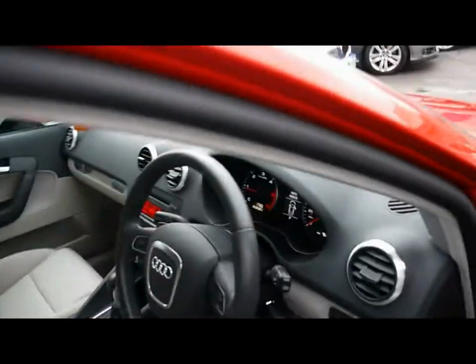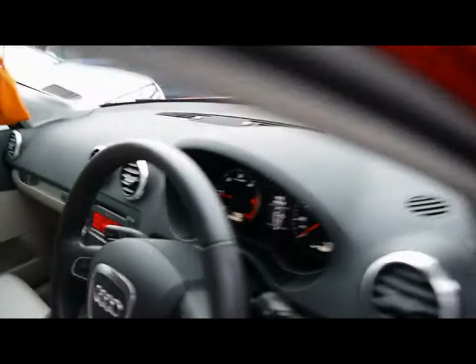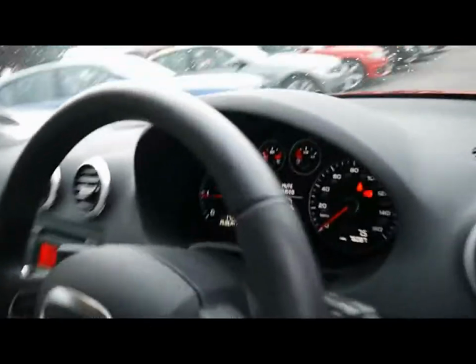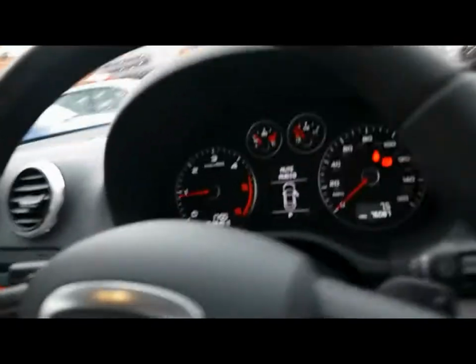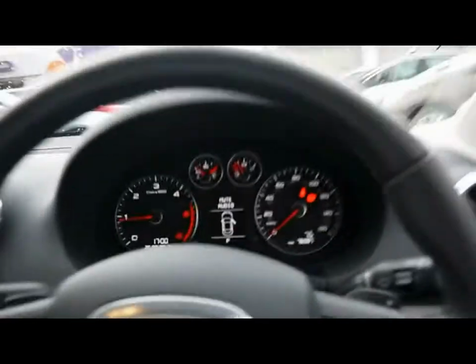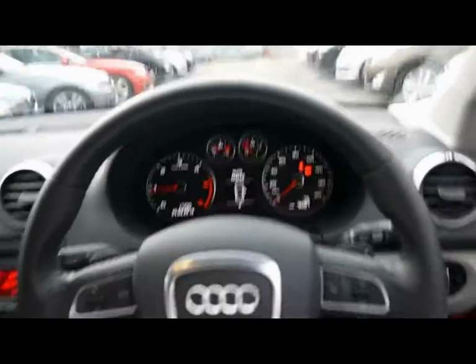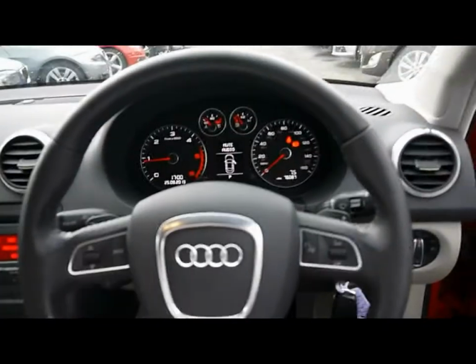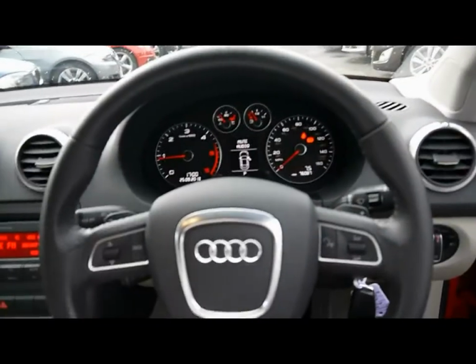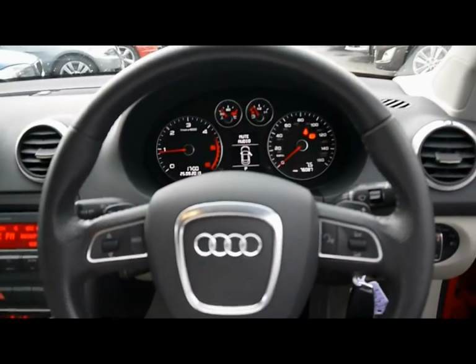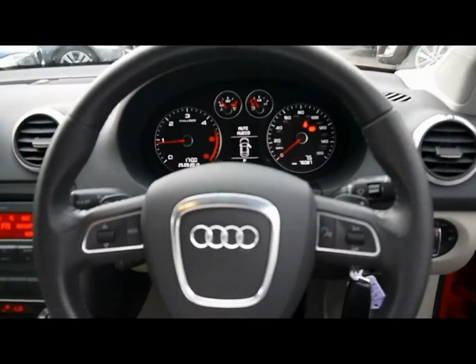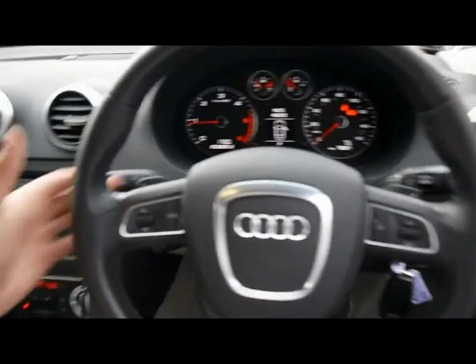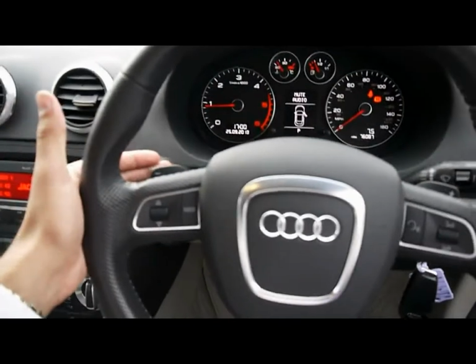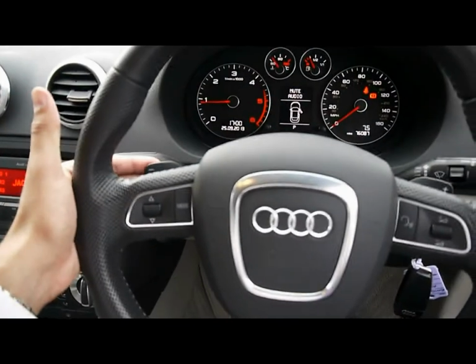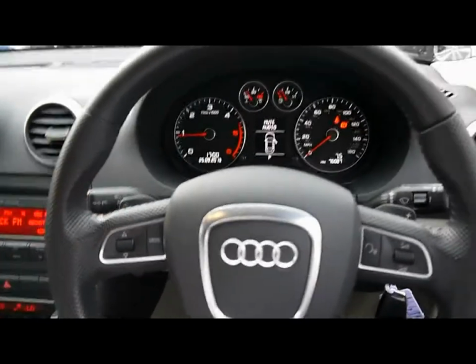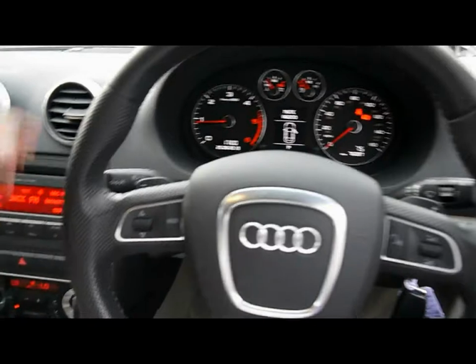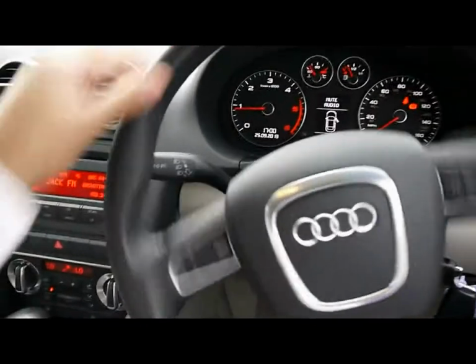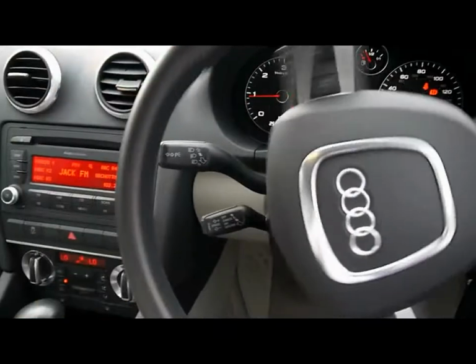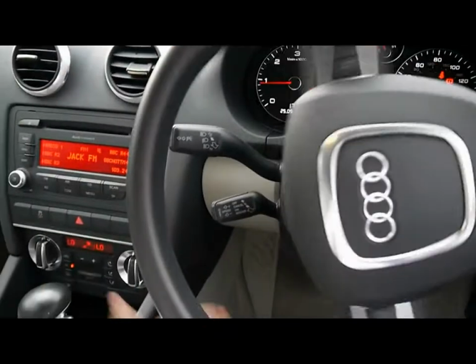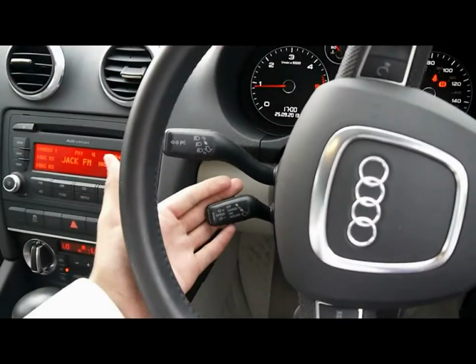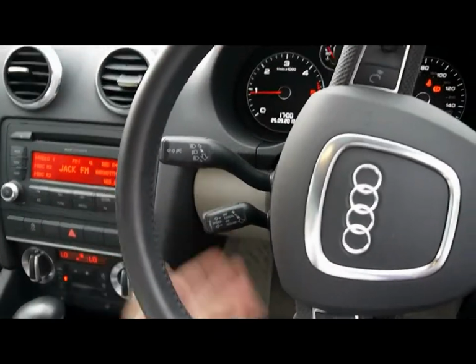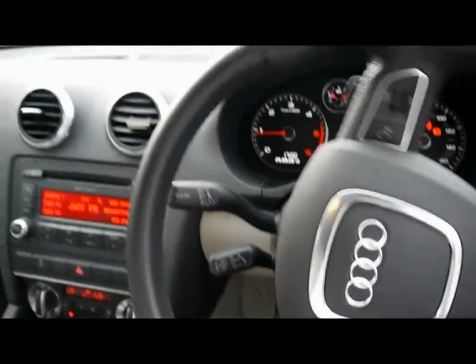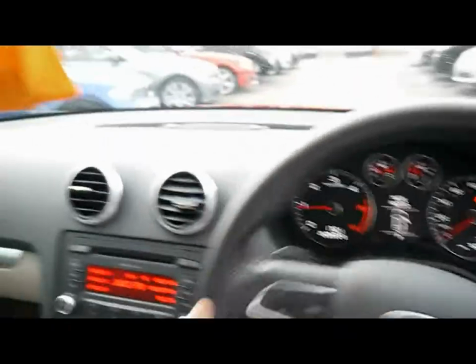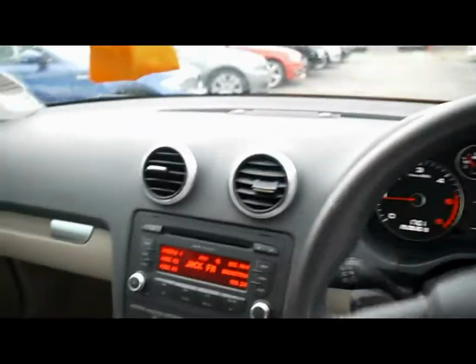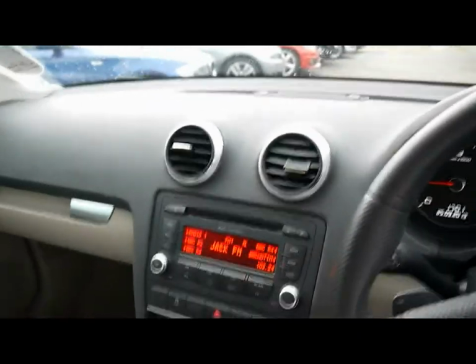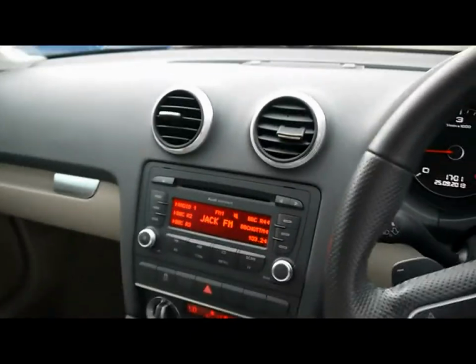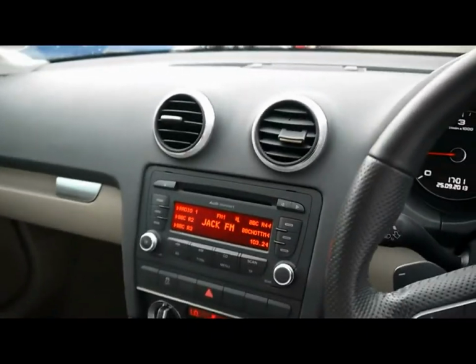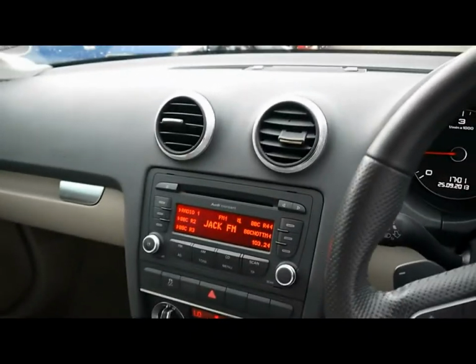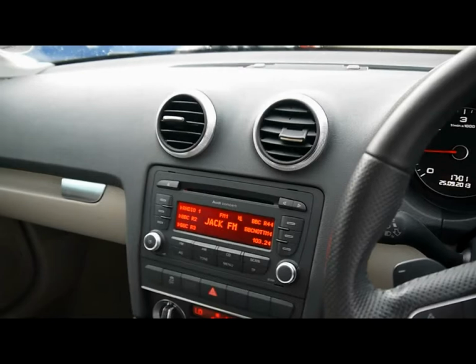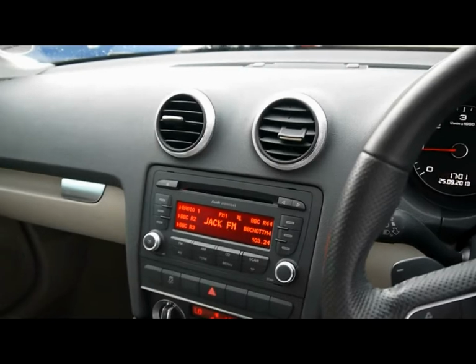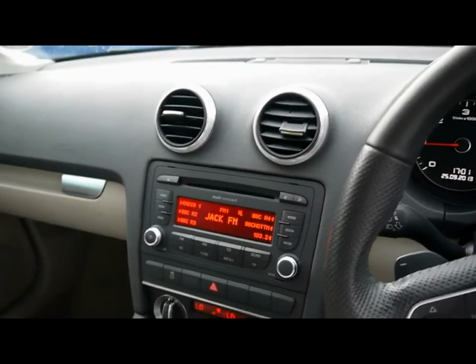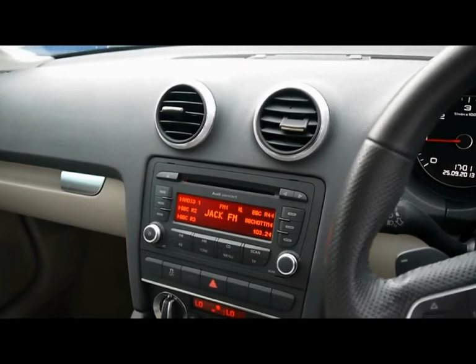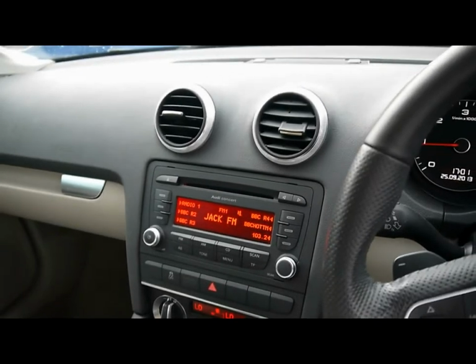There are automatic headlights and rain sensors, as well as a leather-wrapped multi-function sports steering wheel with flappy paddles. You have cruise control on the stalk just behind. The entertainment system is an Audi Concert head unit with radio, single CD player and auxiliary input.